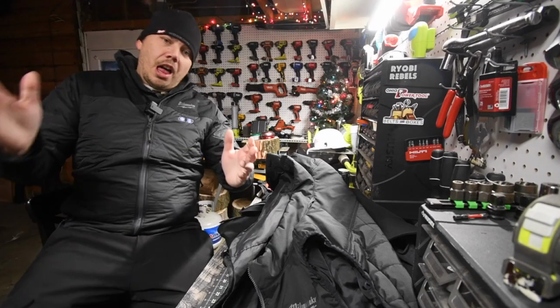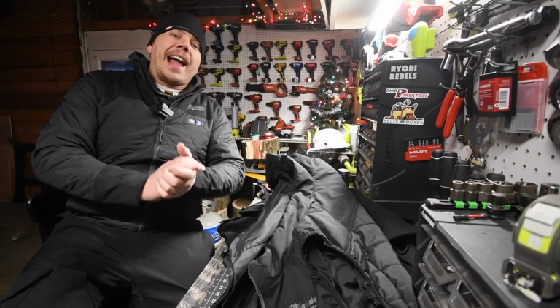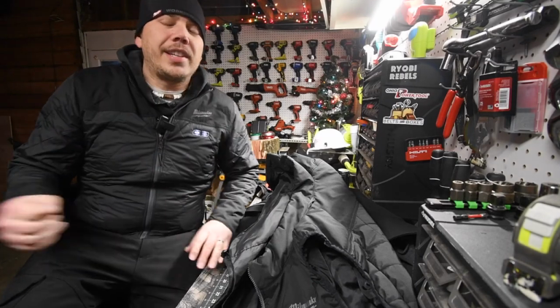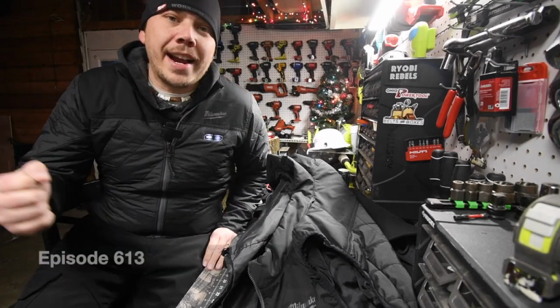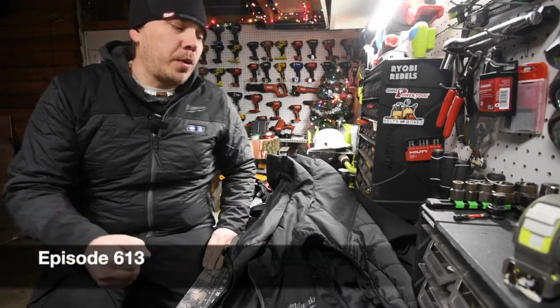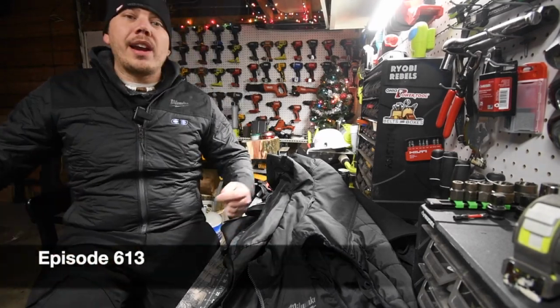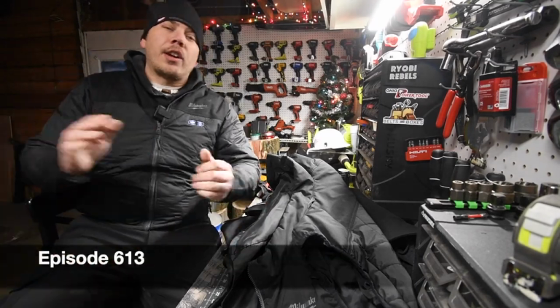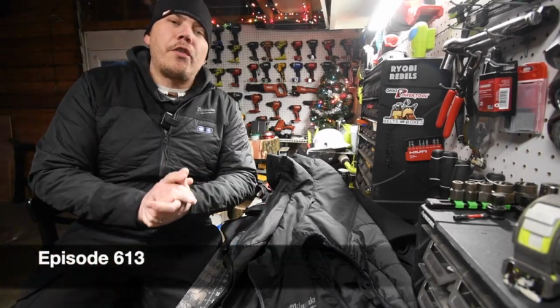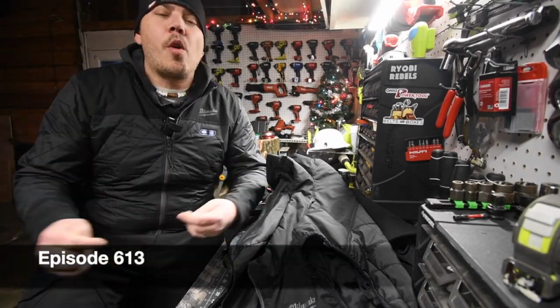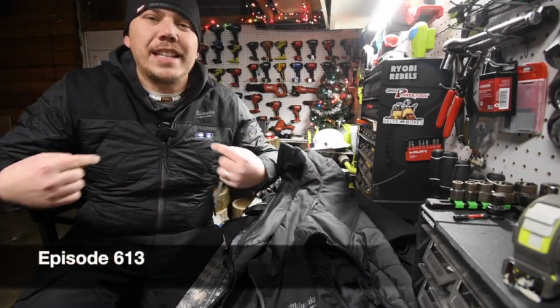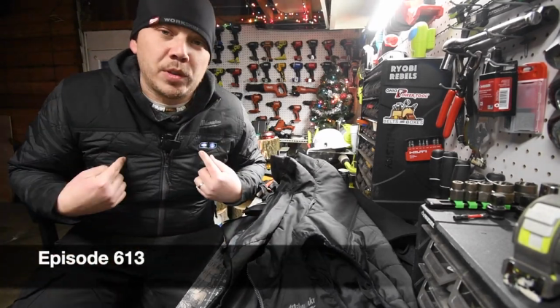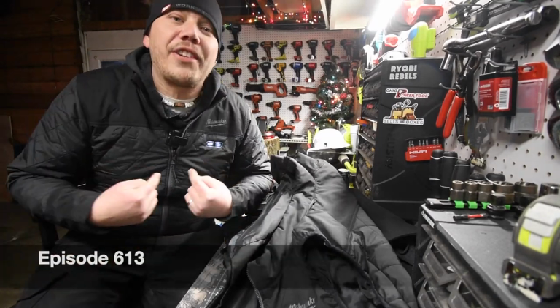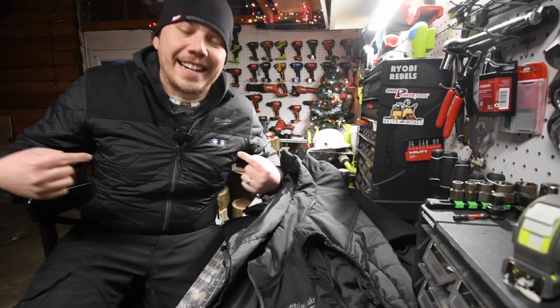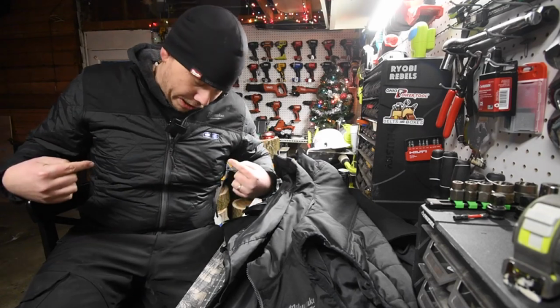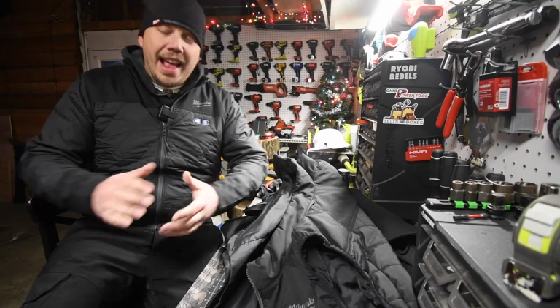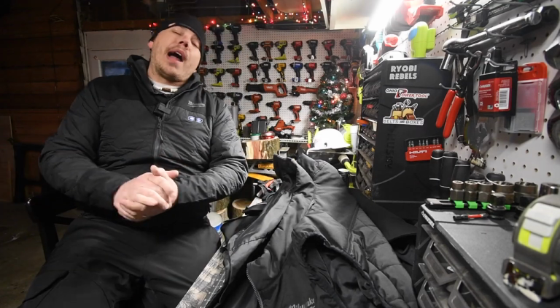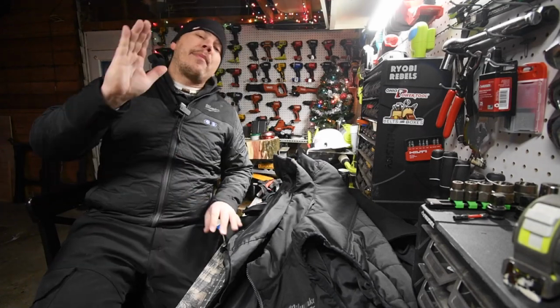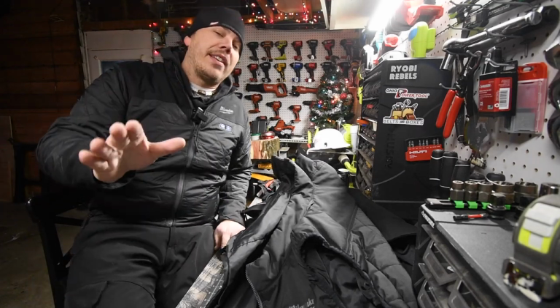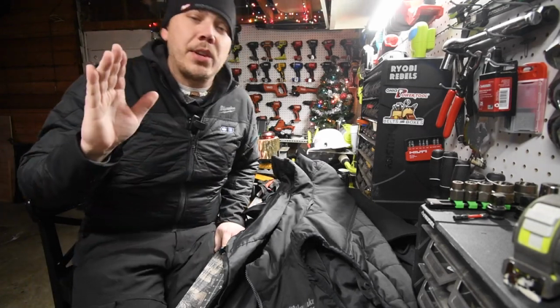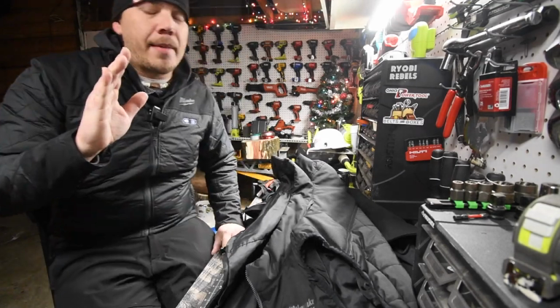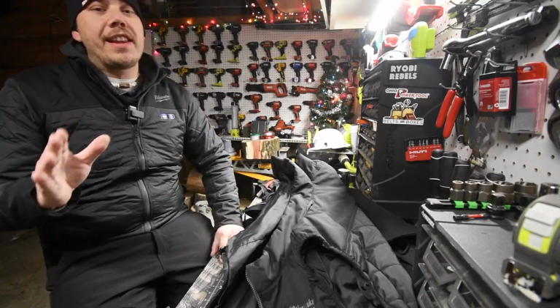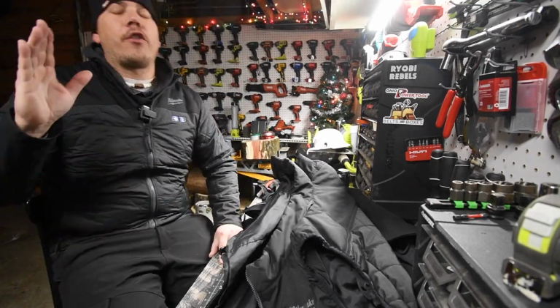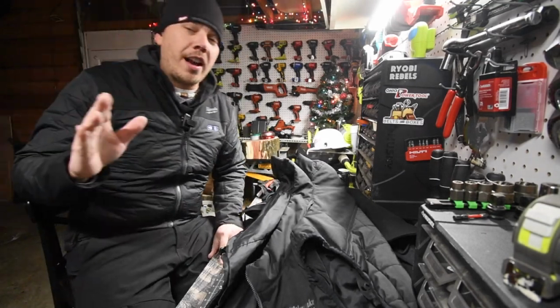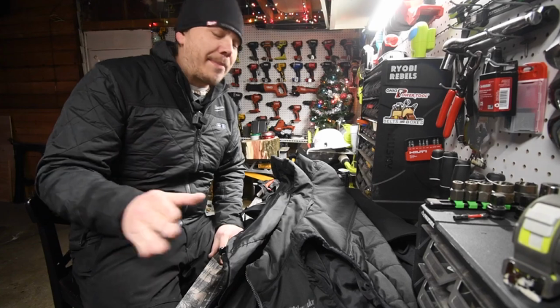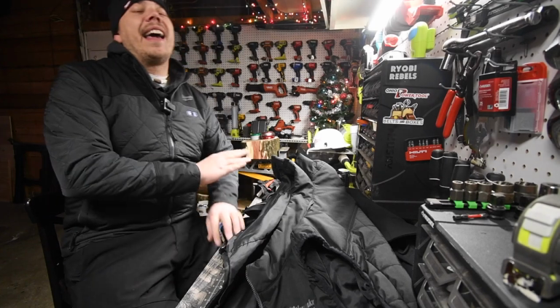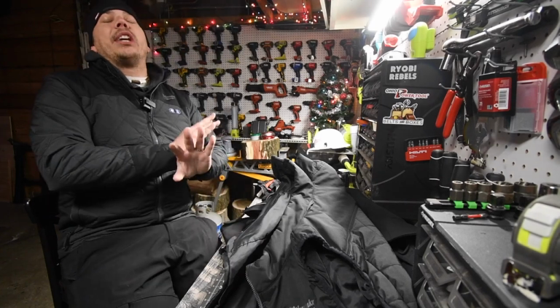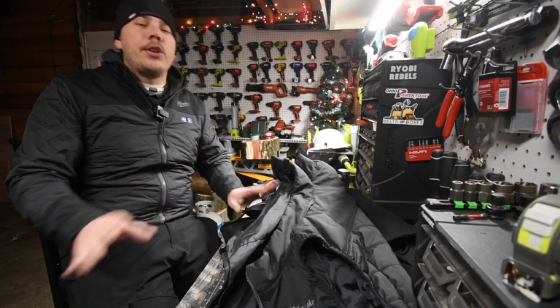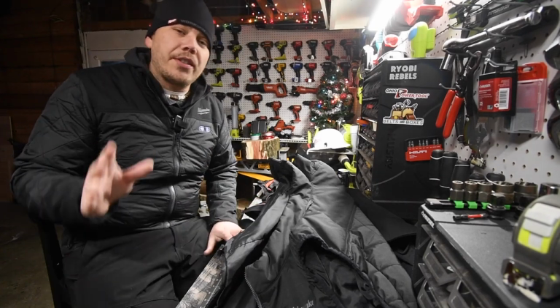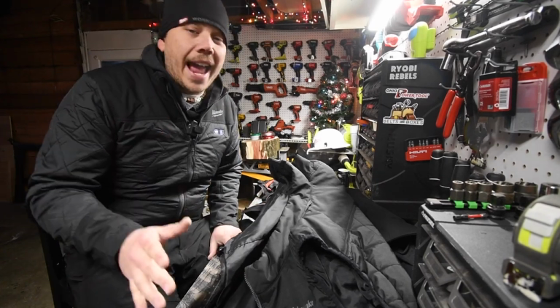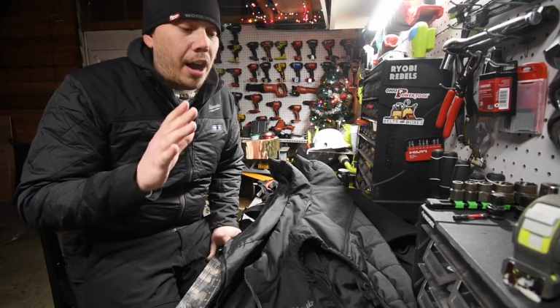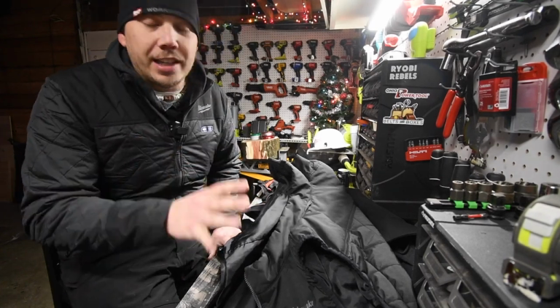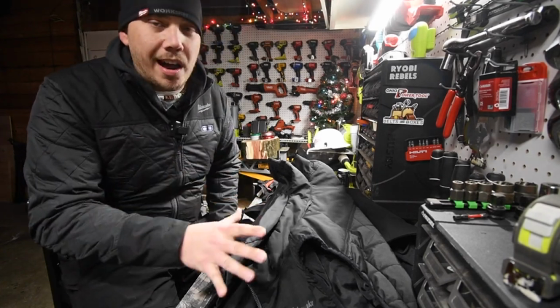Alright guys, so today on Manic here with tools, we are going to go over the Milwaukee M12 heated gear. I've been using the M12 heated gear for a long time and I am a huge fan of these products.